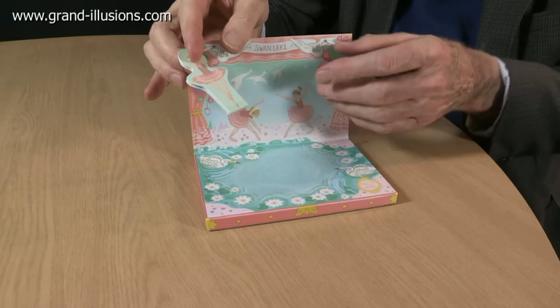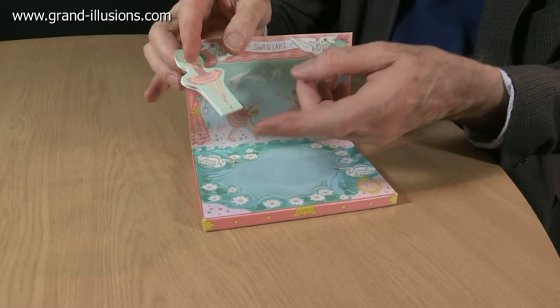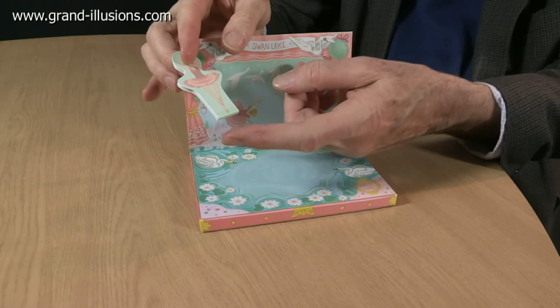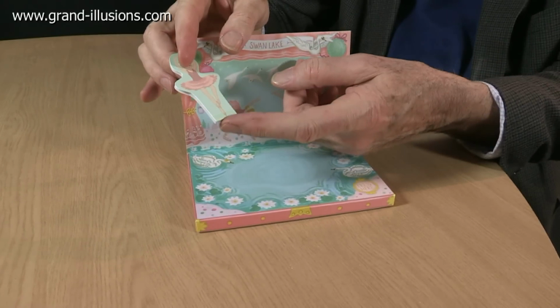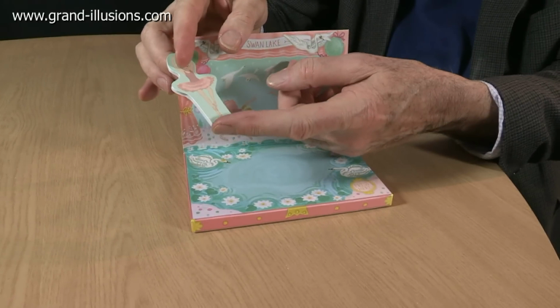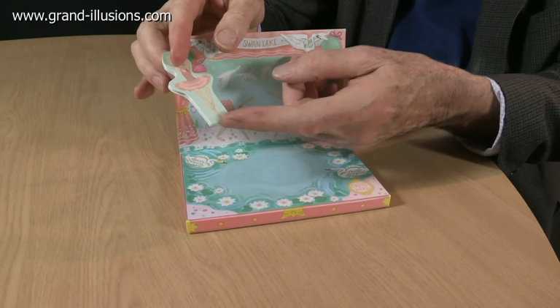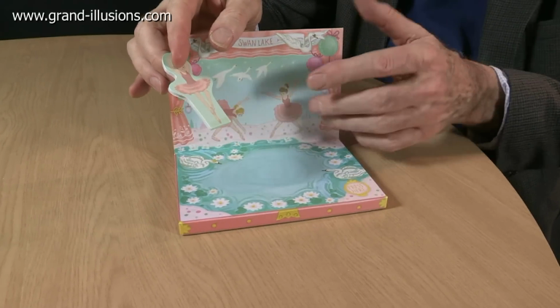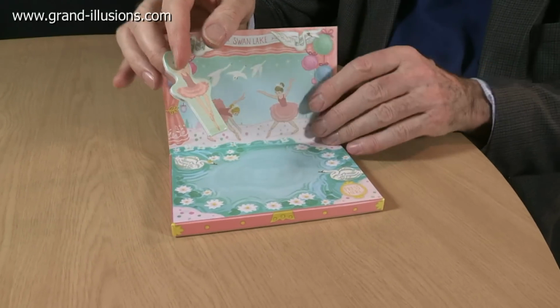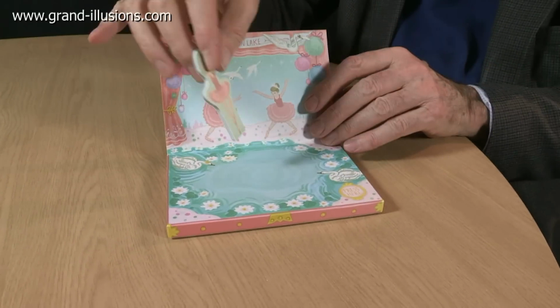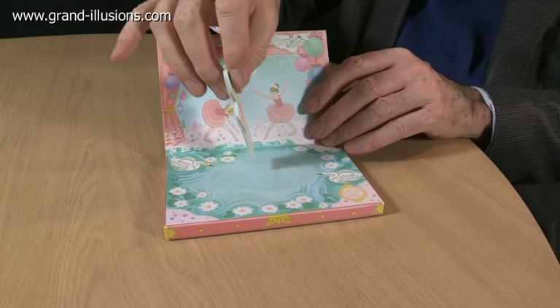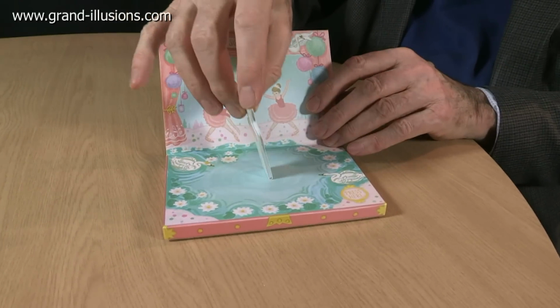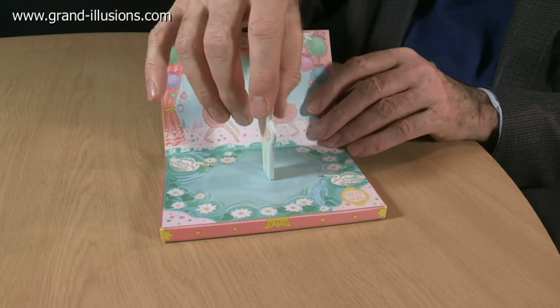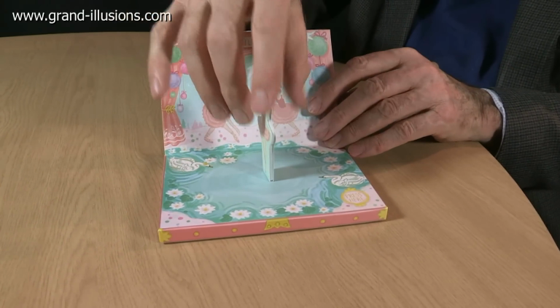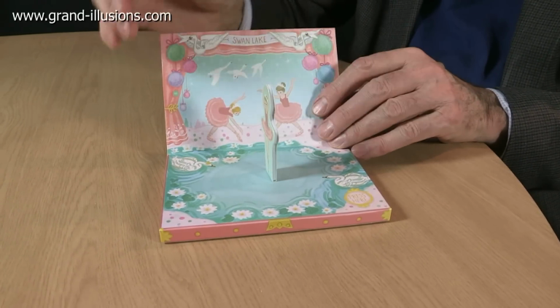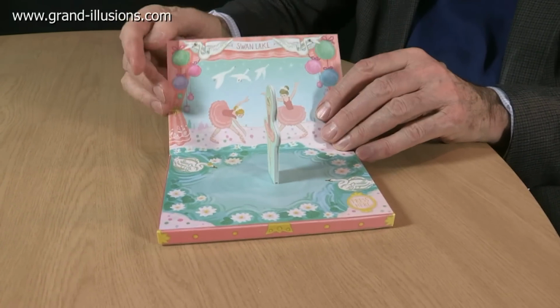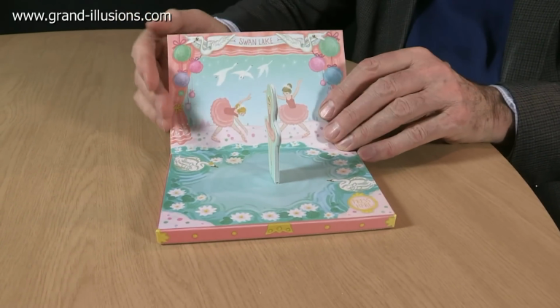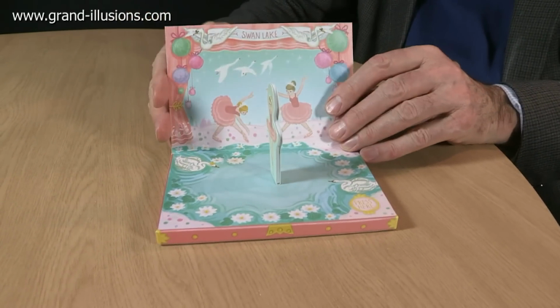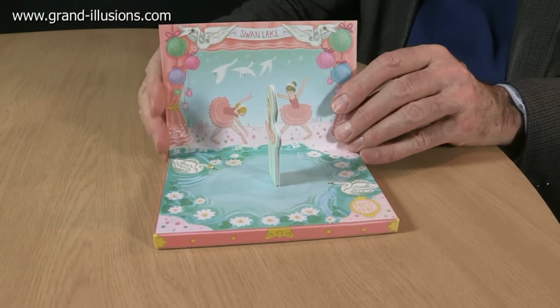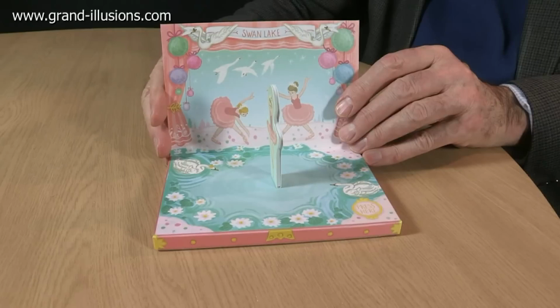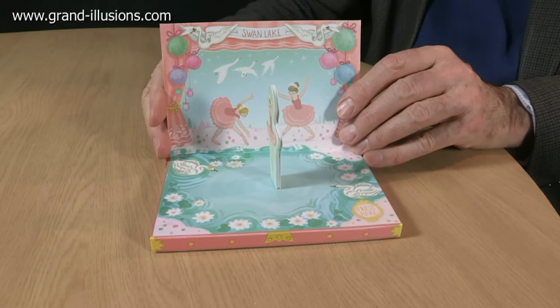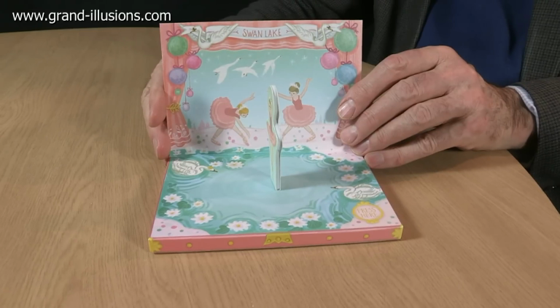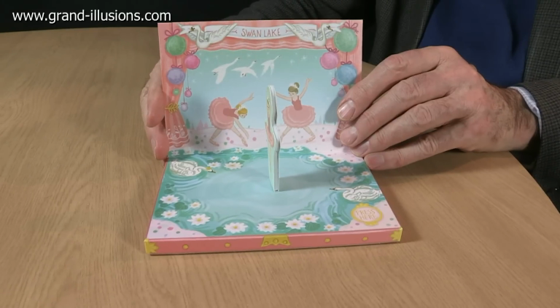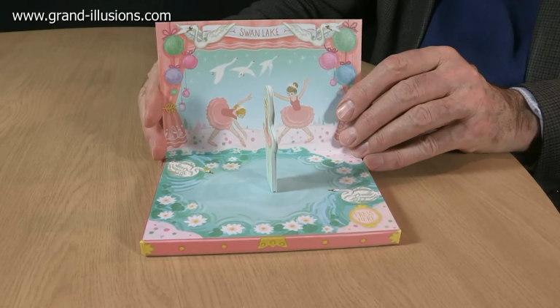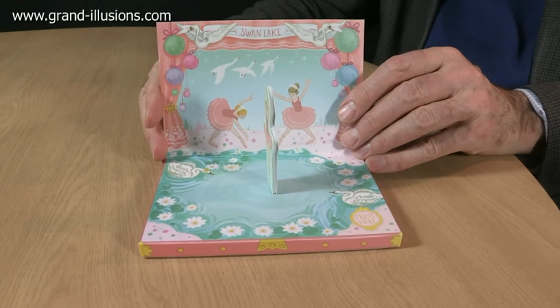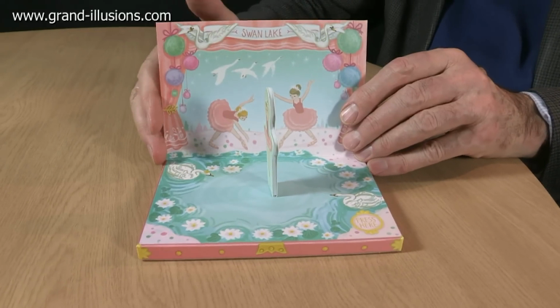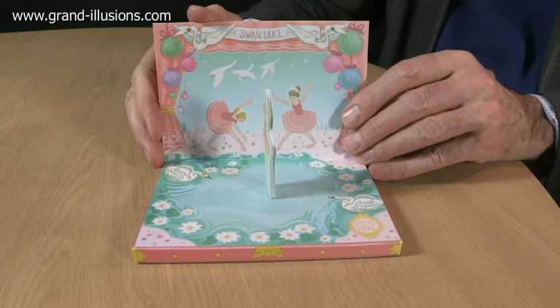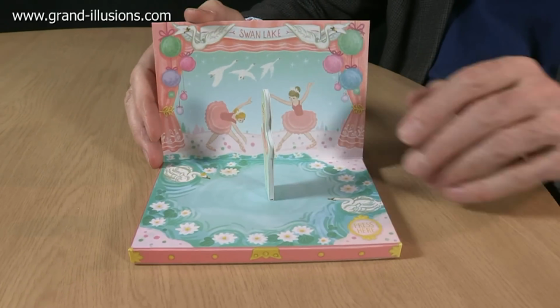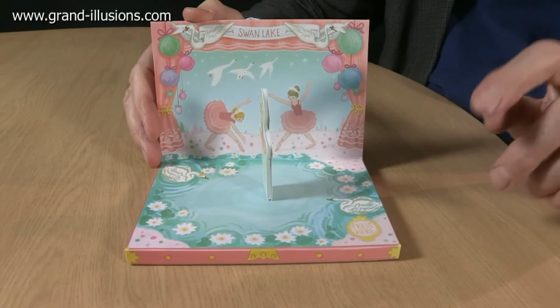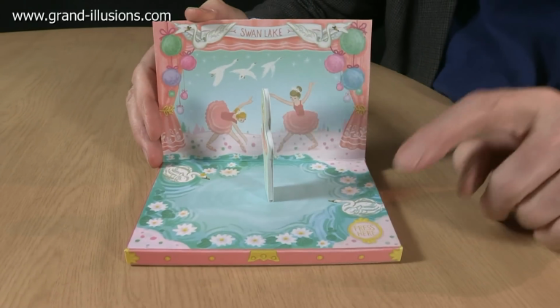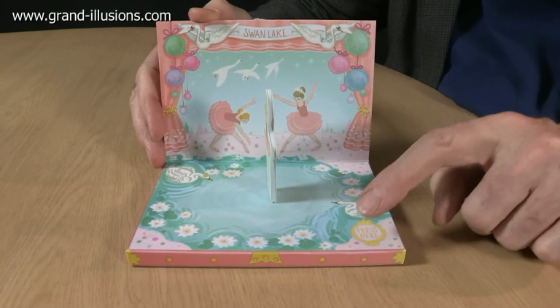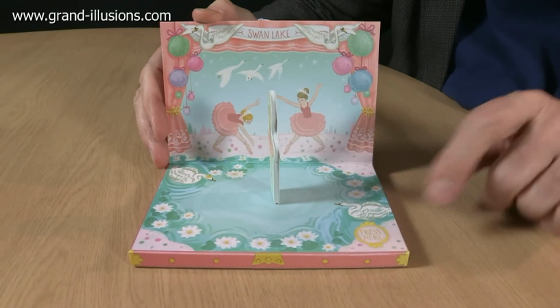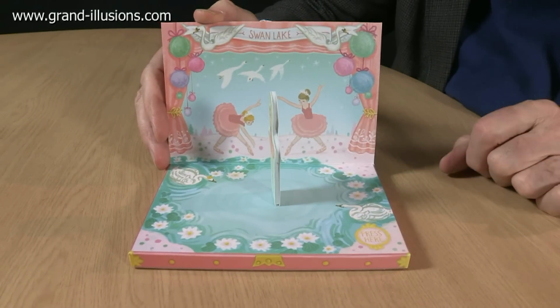The secret here is a little magnet on the base, and when you find the sweet spot, there it is — she's now ready to perform. All we have to do is push the button.